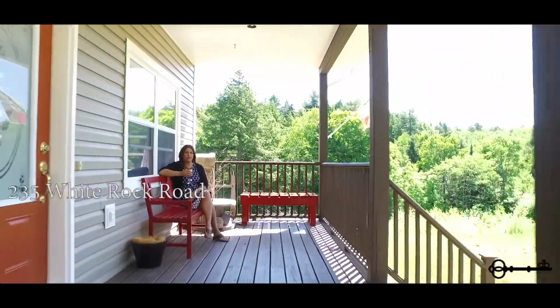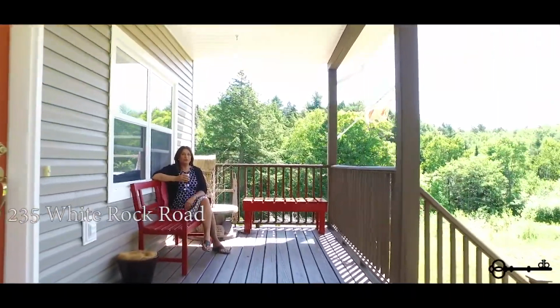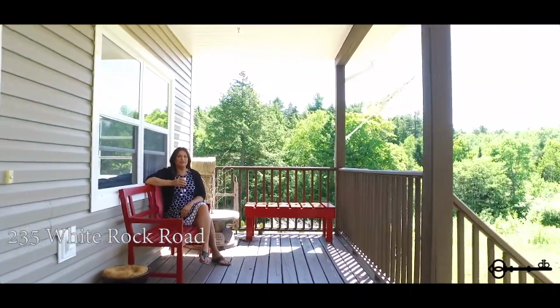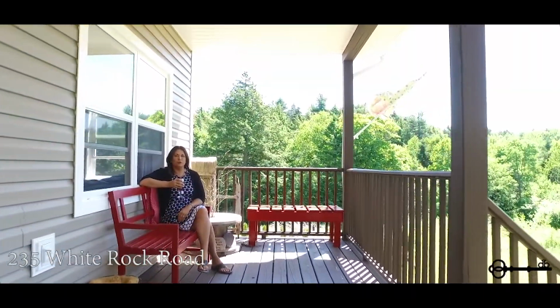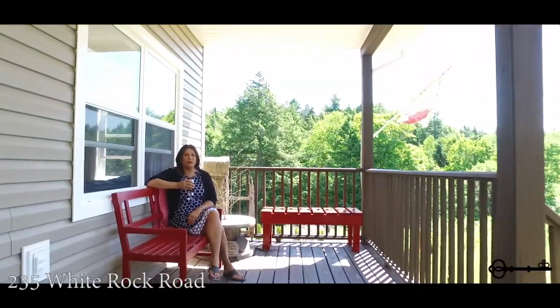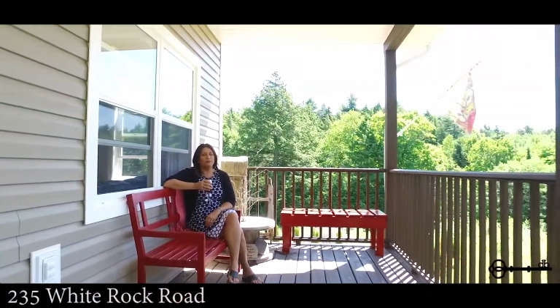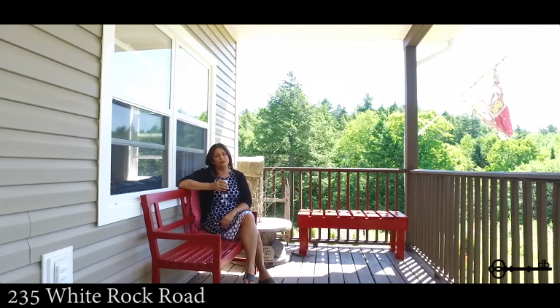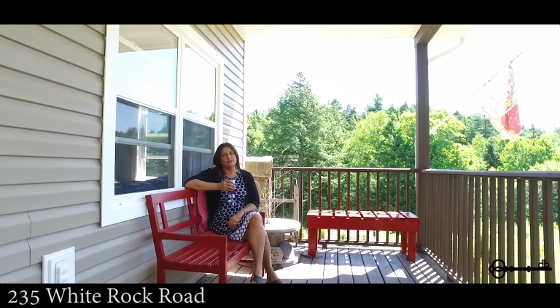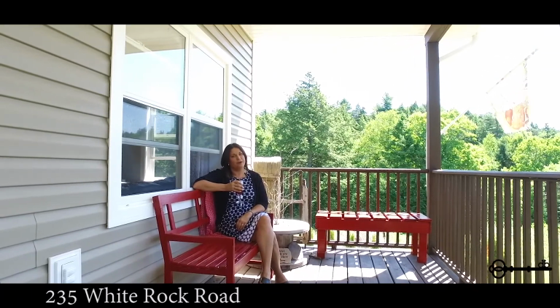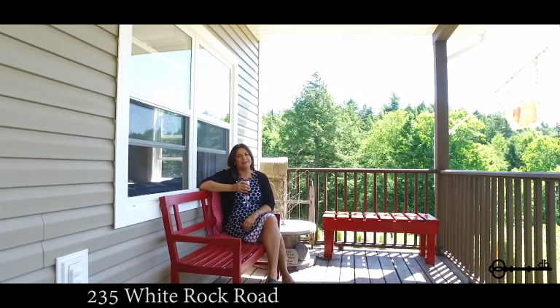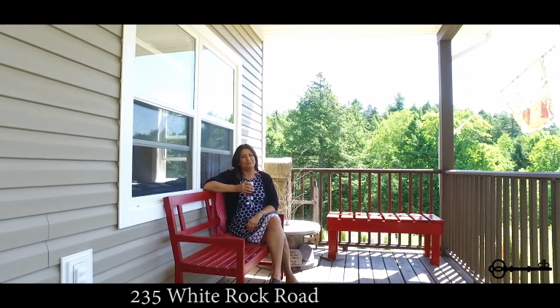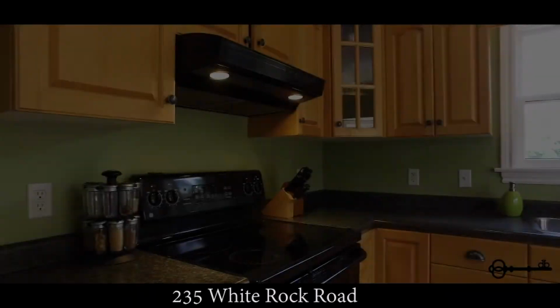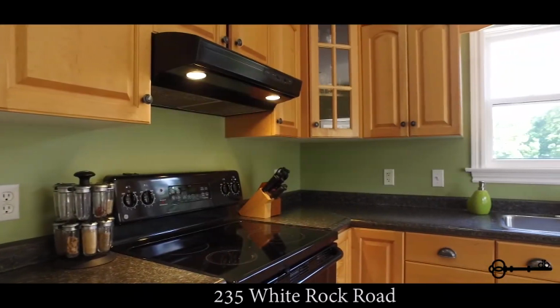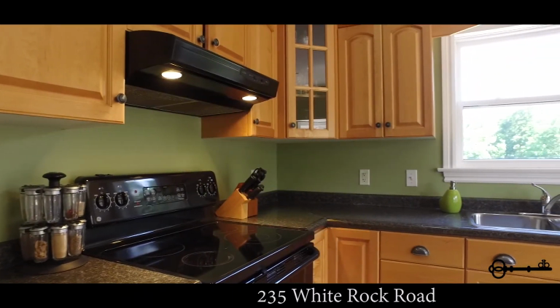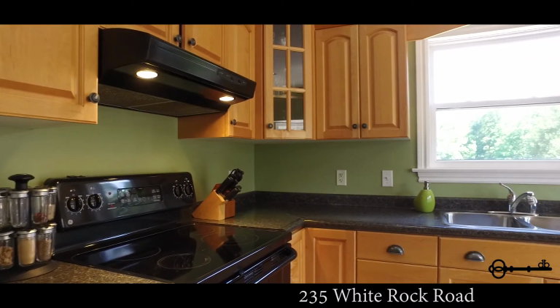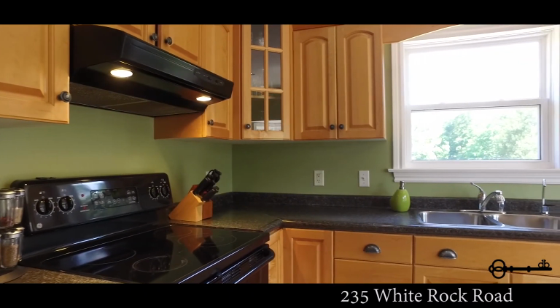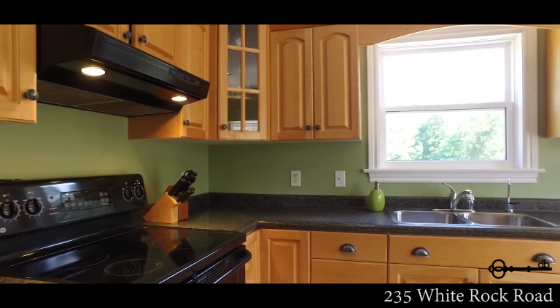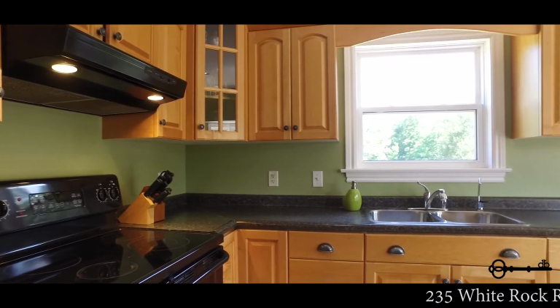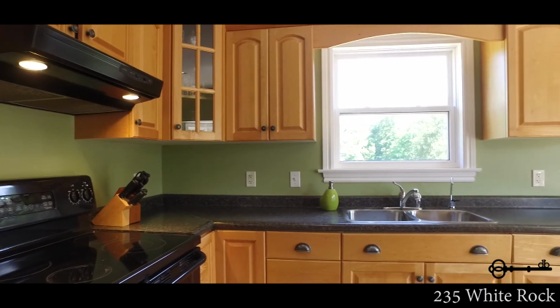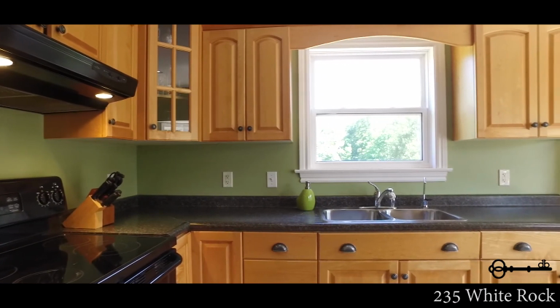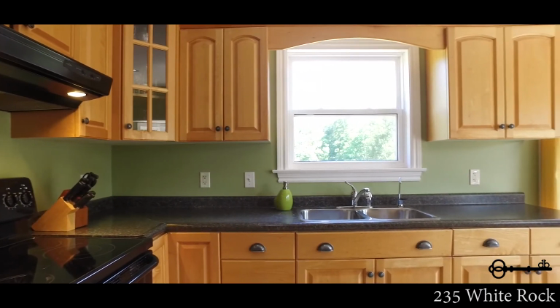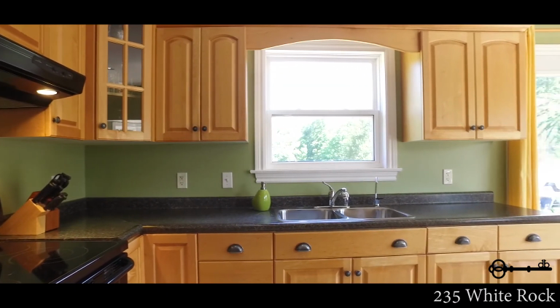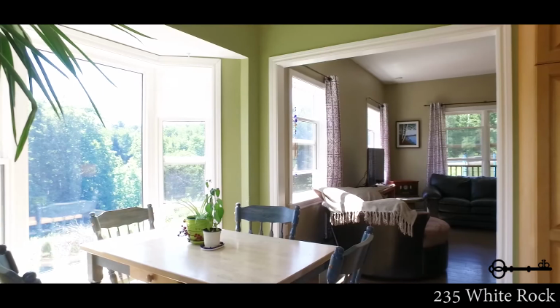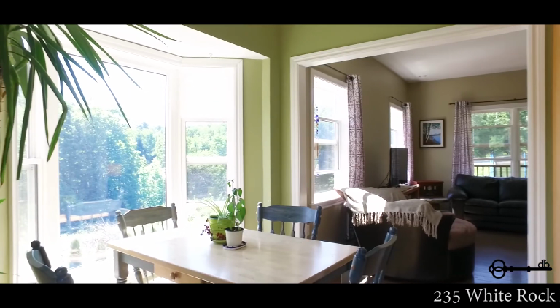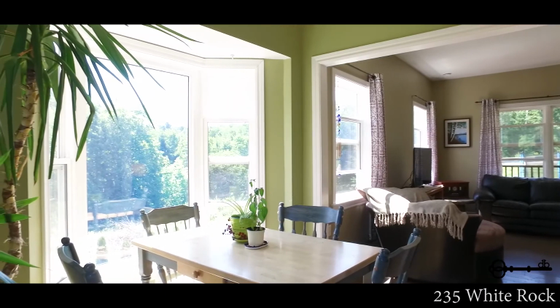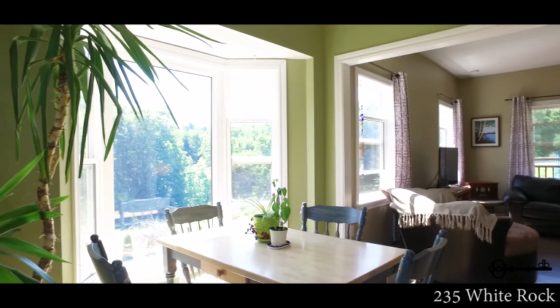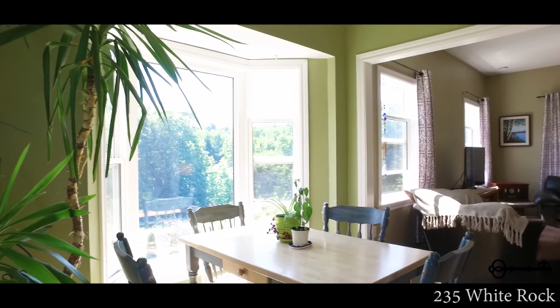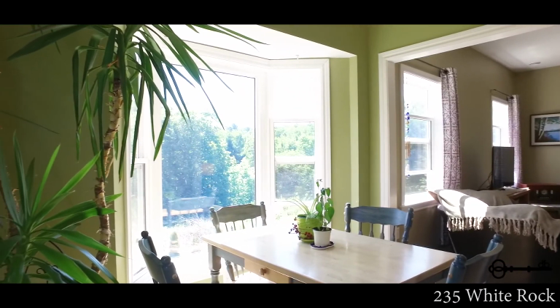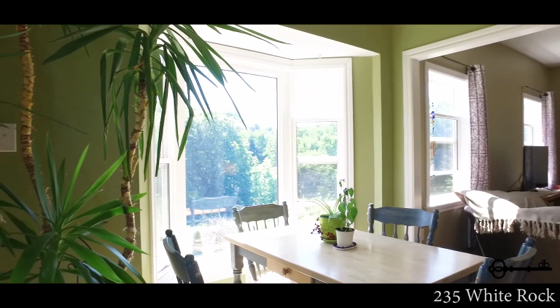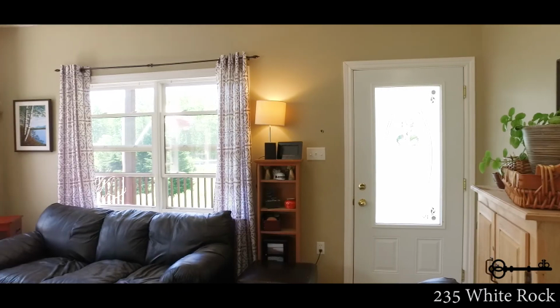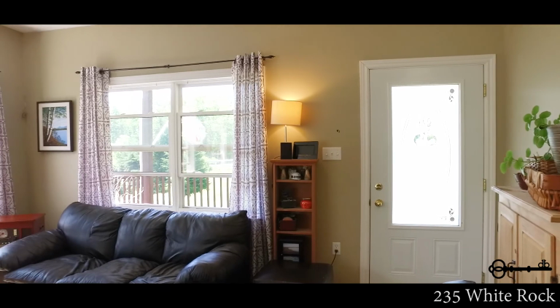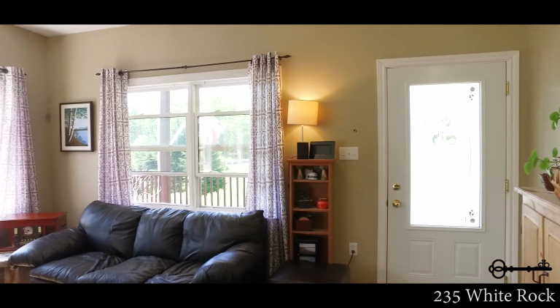You're going to love this super cute bungalow, from the front veranda to the private back deck. Custom layout, nine-foot ceilings with a bright kitchen and bay window dining, and a large living room.